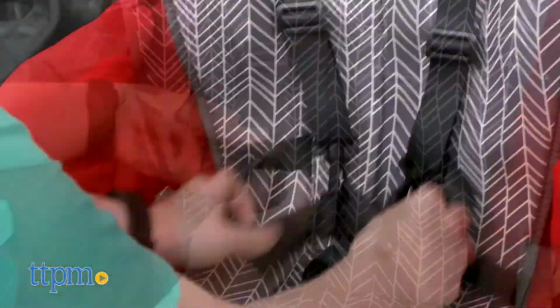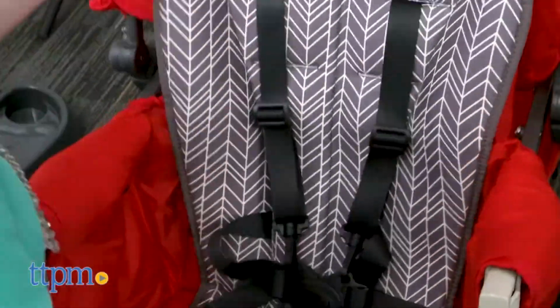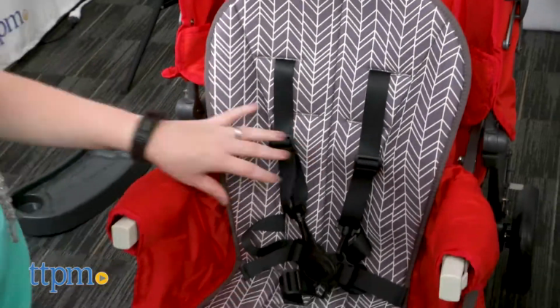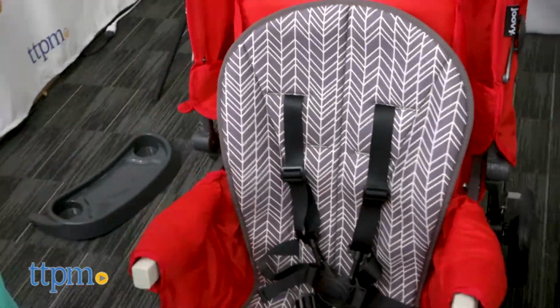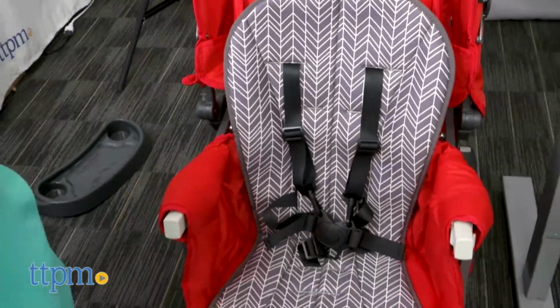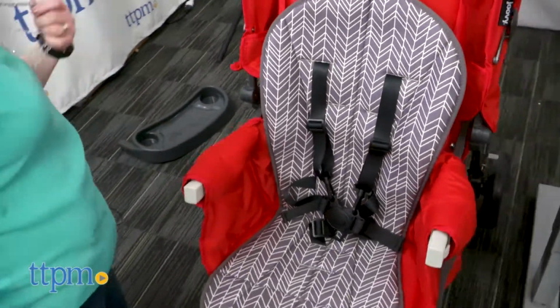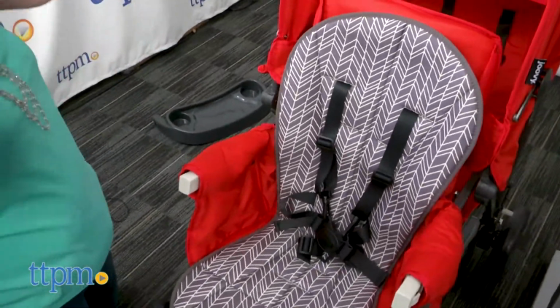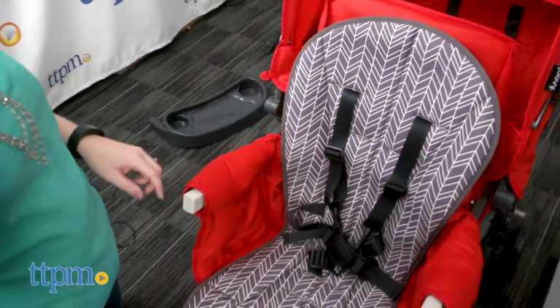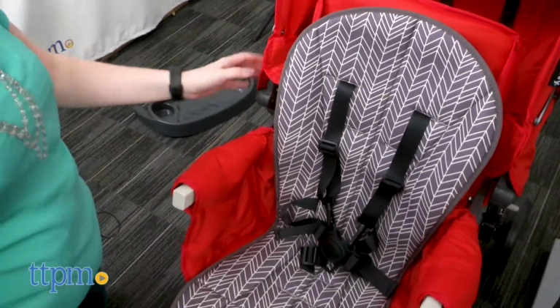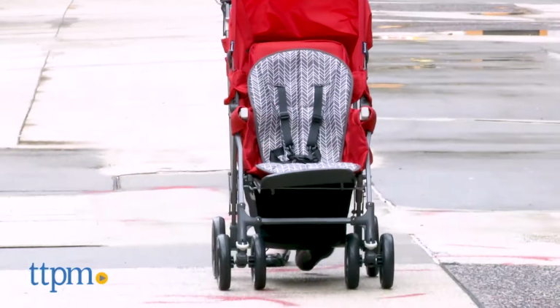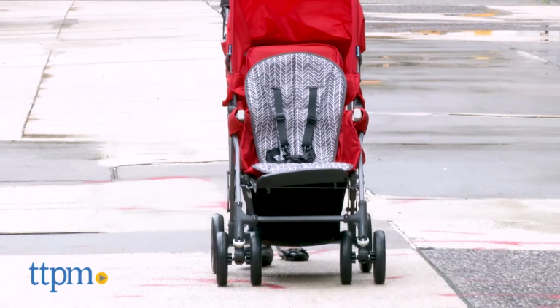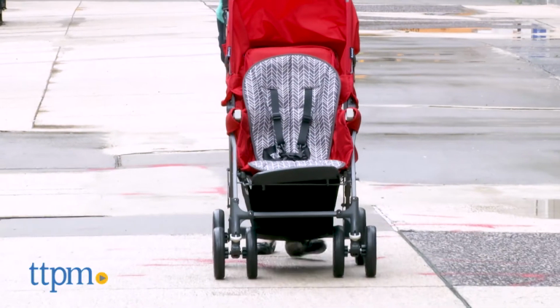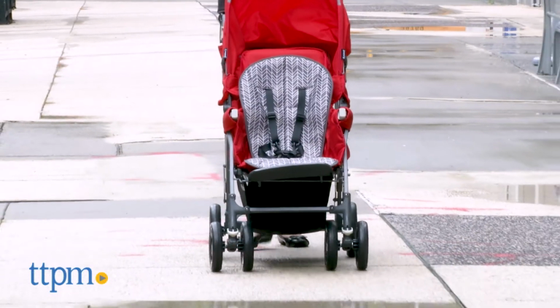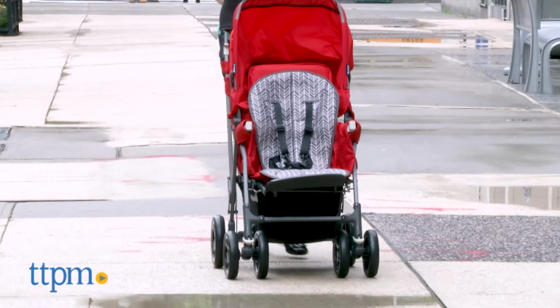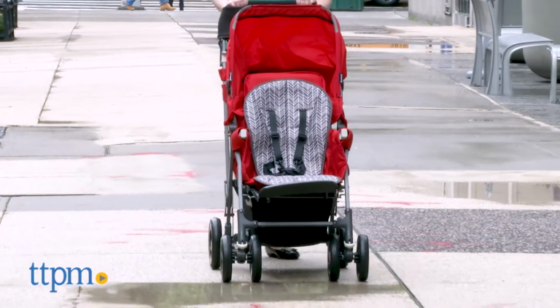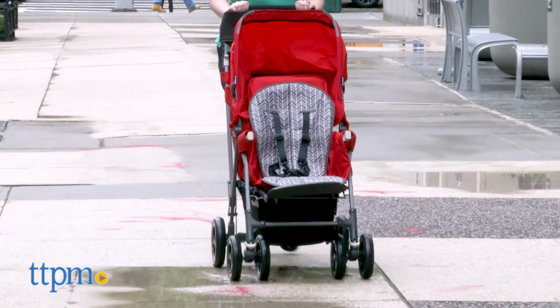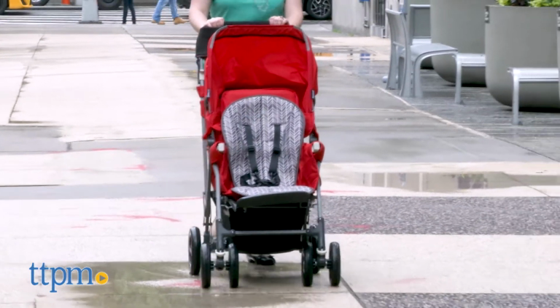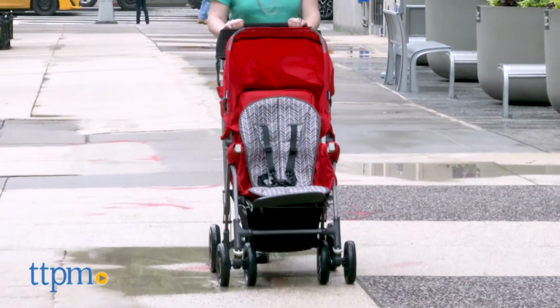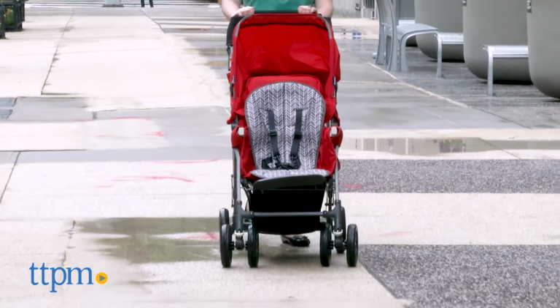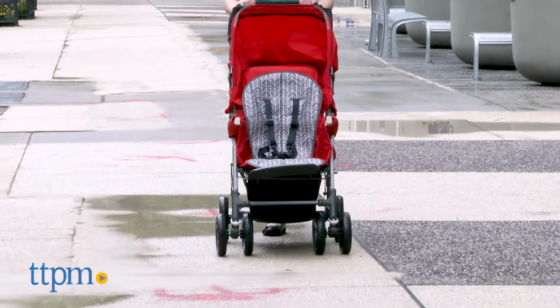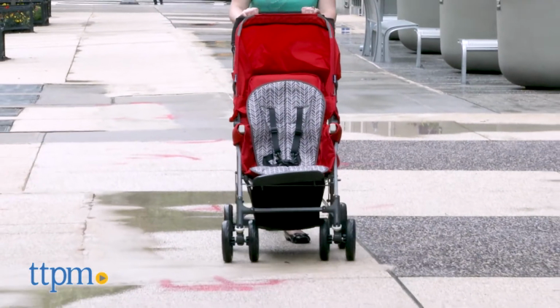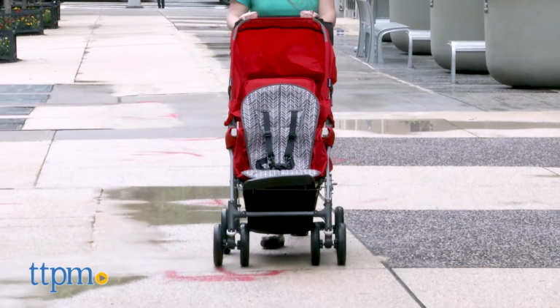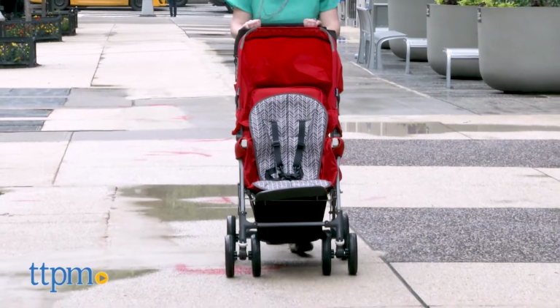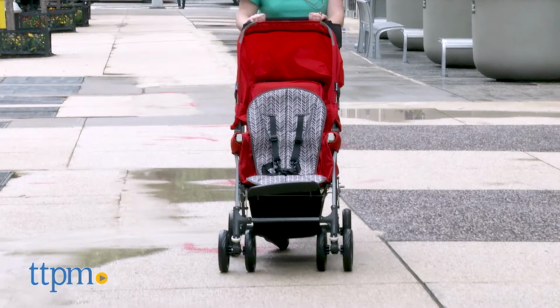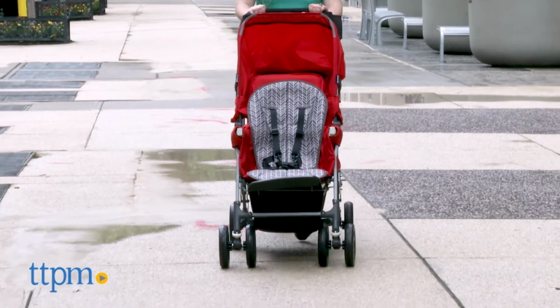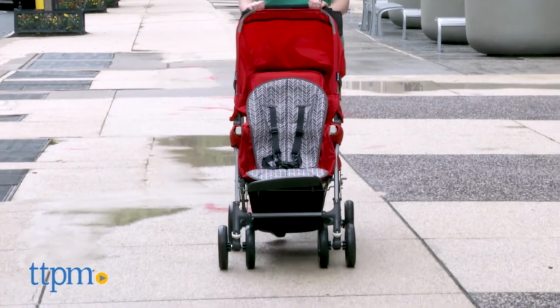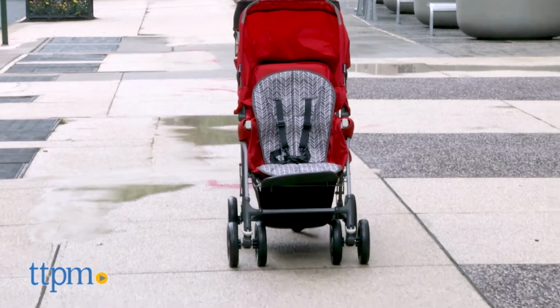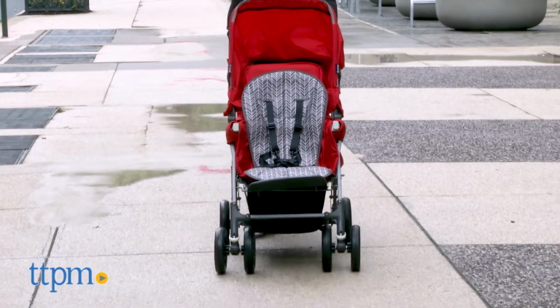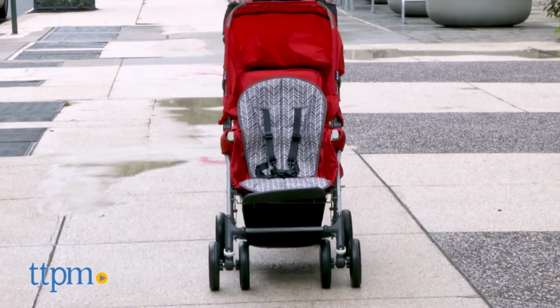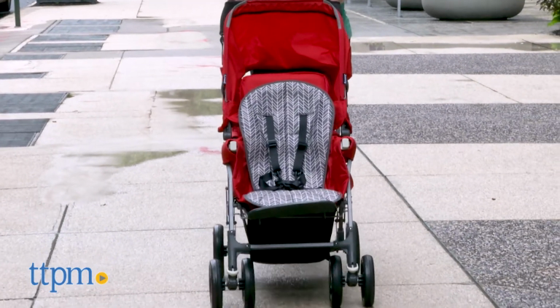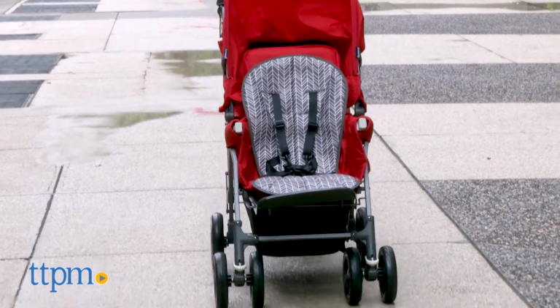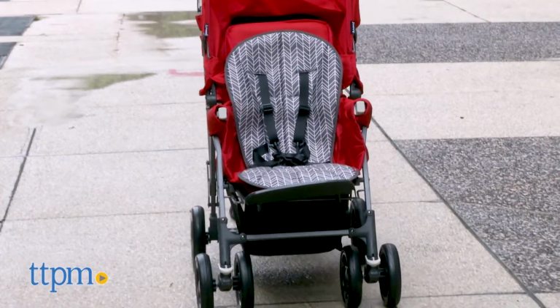We're showing you the liner in the gray feather pattern, but other styles are also available. Whether you're going outside for a quick walk or spending the whole day at the zoo, if it's hot outside, sitting in the stroller can be uncomfortable for babies, so this is a must-have accessory for any stroller. It's for use with babies from birth to two.